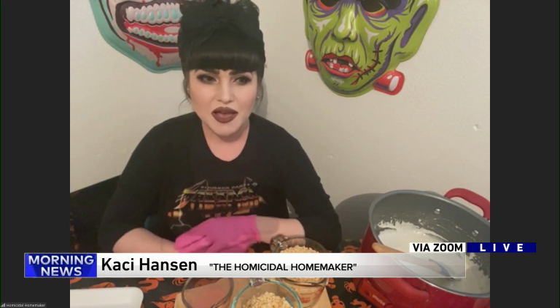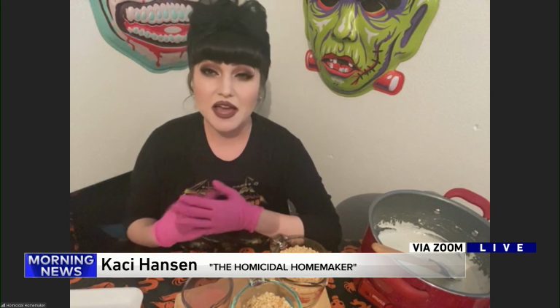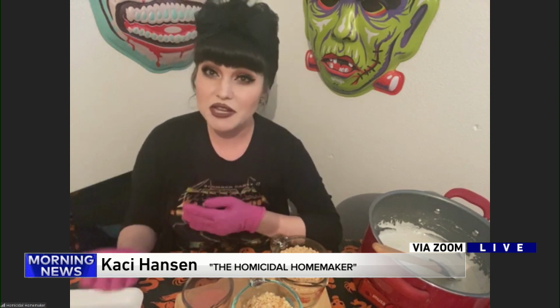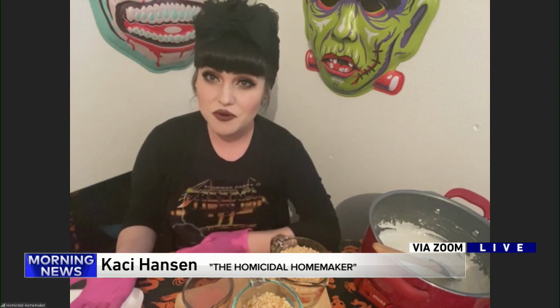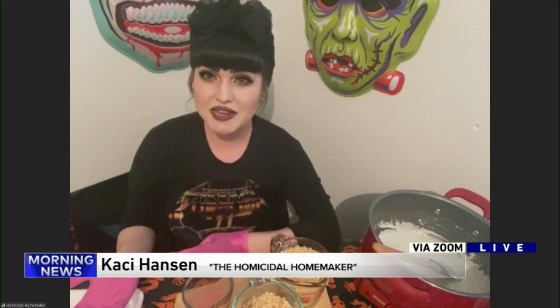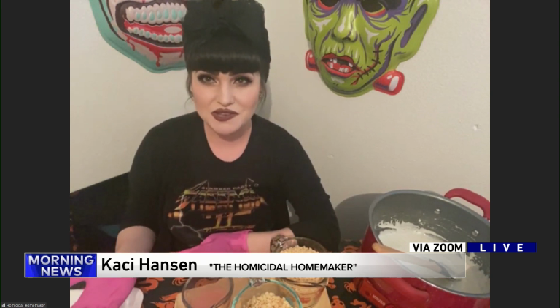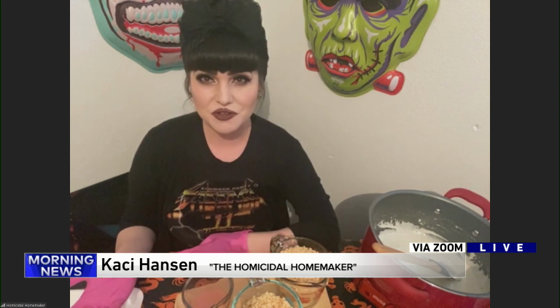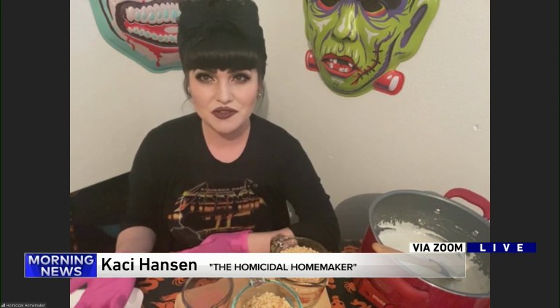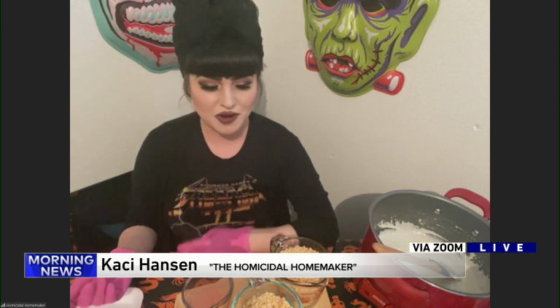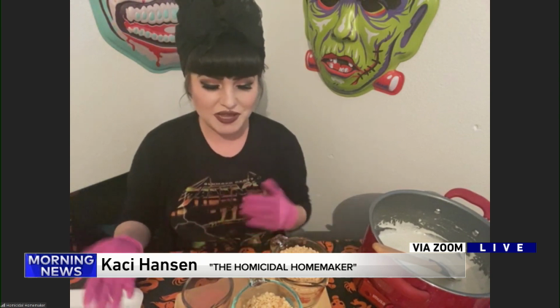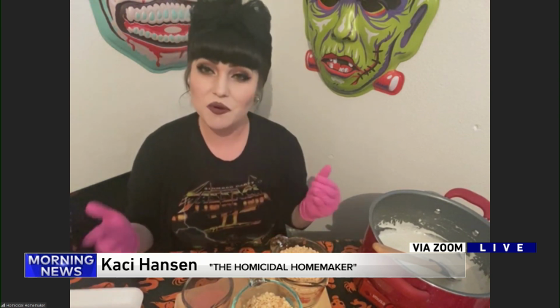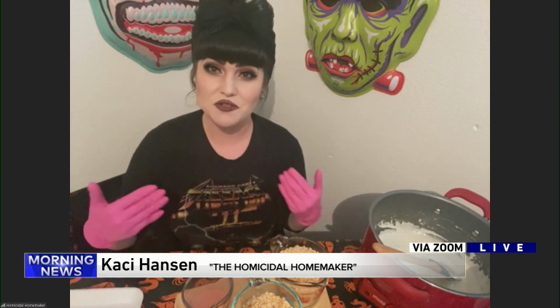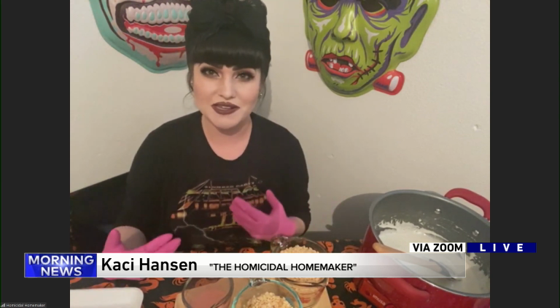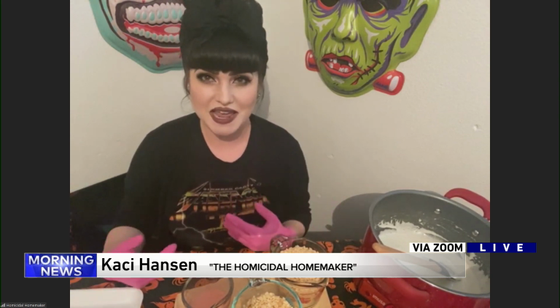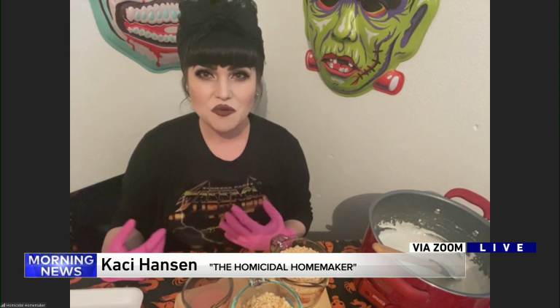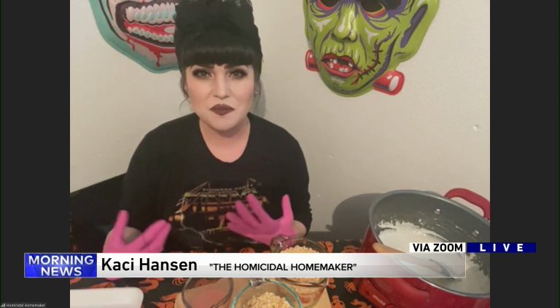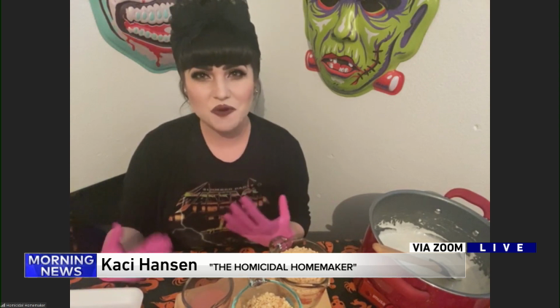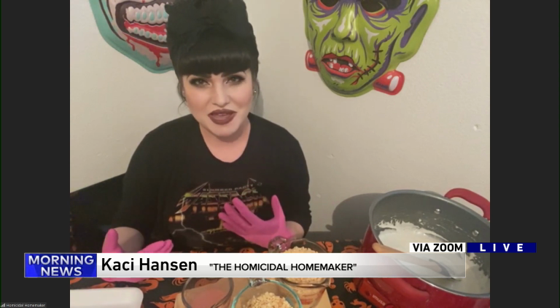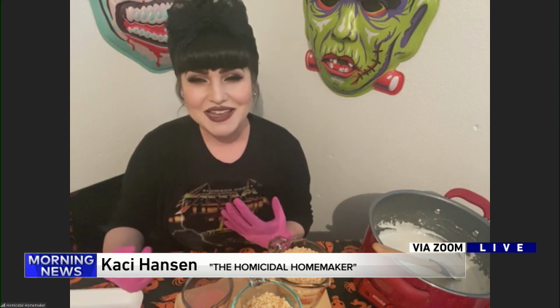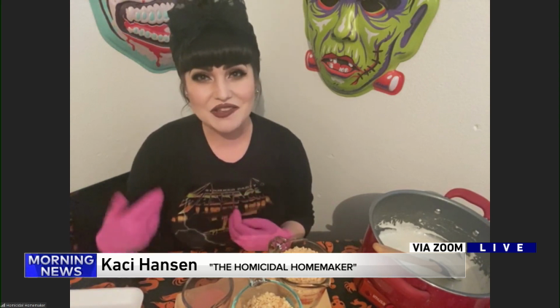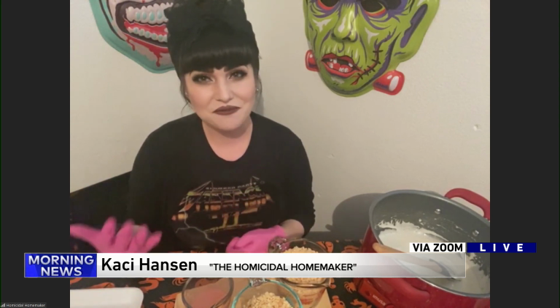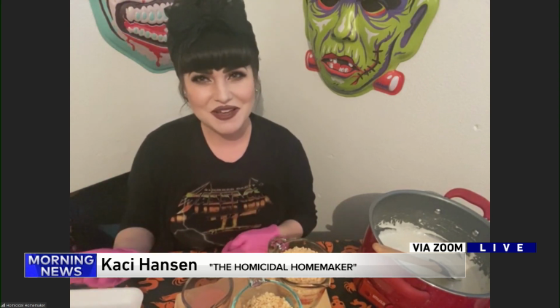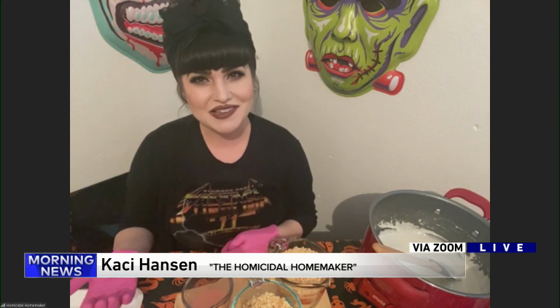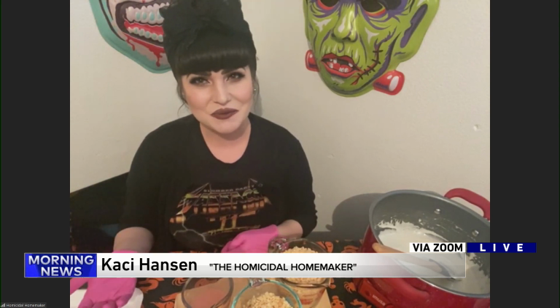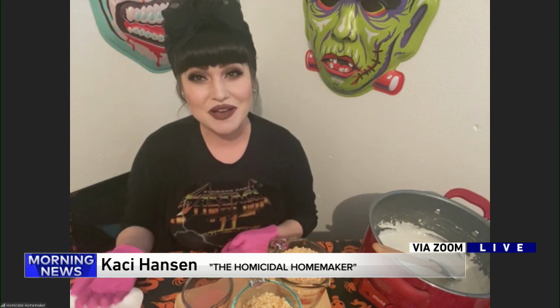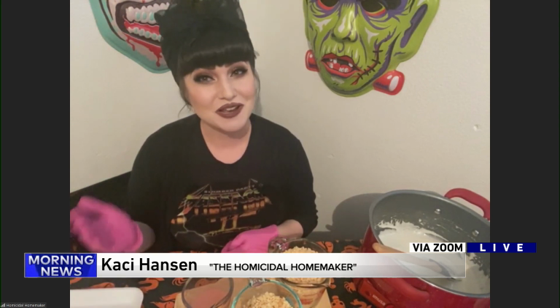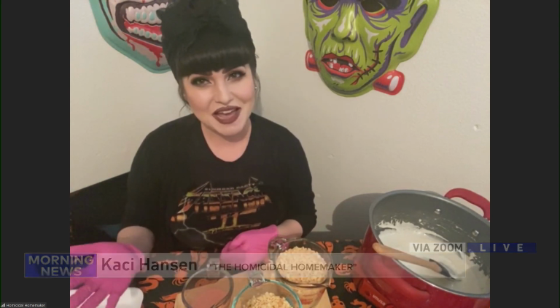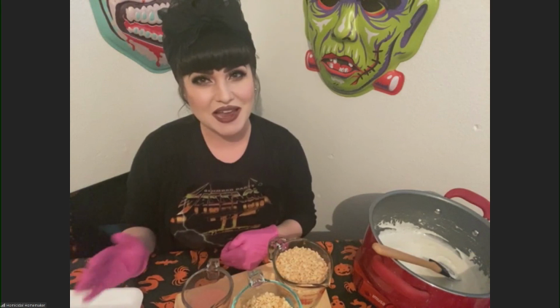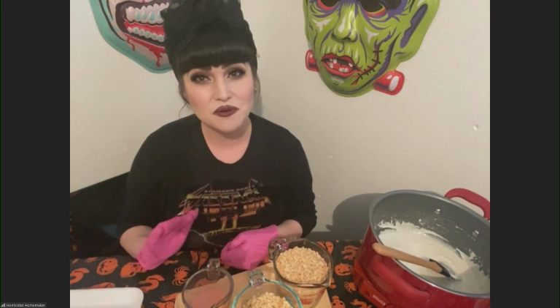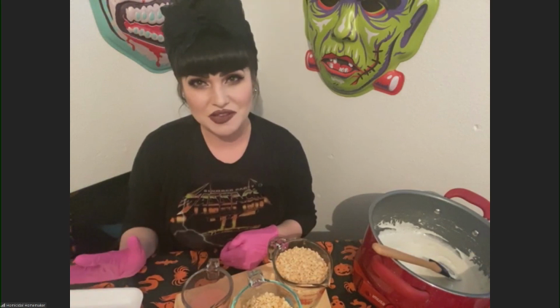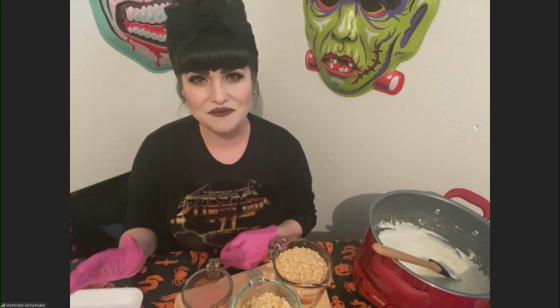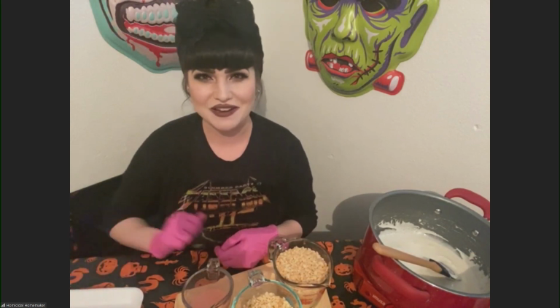I always try to keep them pretty inexpensive too. The recipe that I'm going to be showing today resembles raw meat. Now this might freak out your guests a little bit, but once they have a bite, I promise they won't be freaked out.